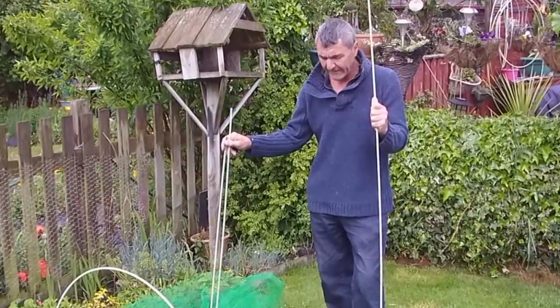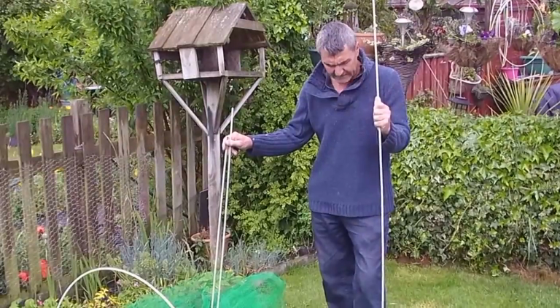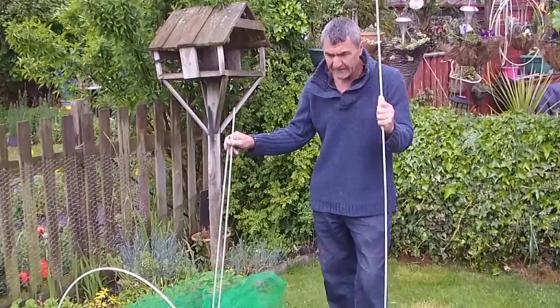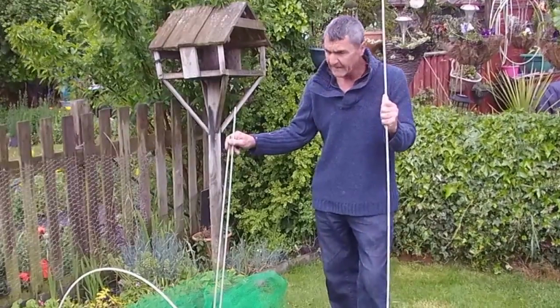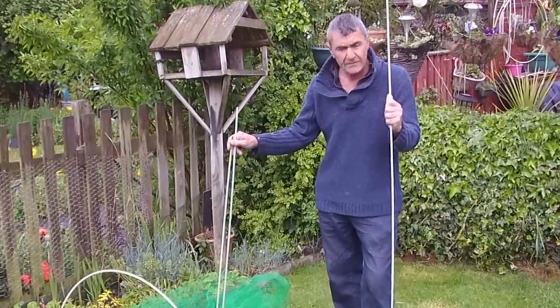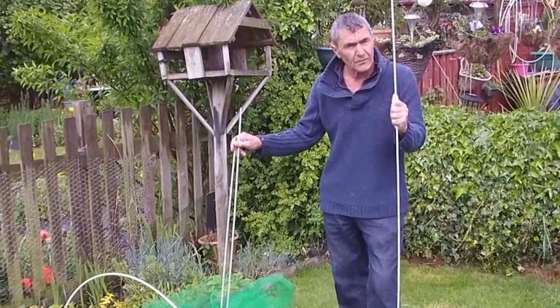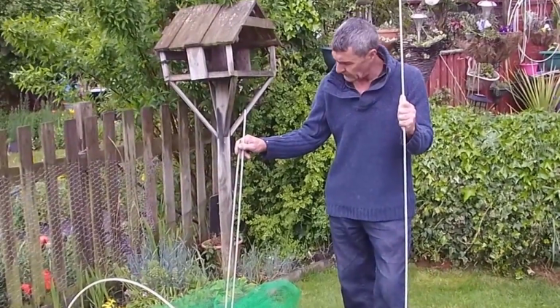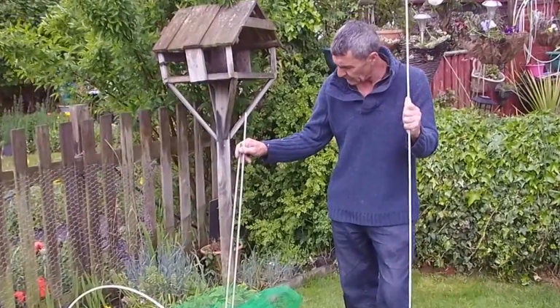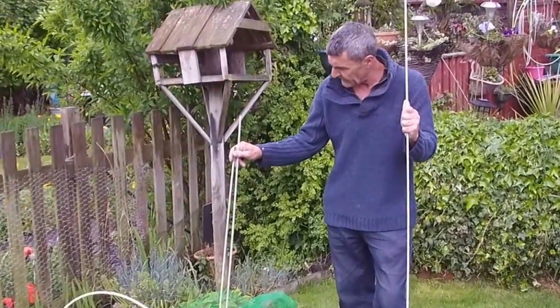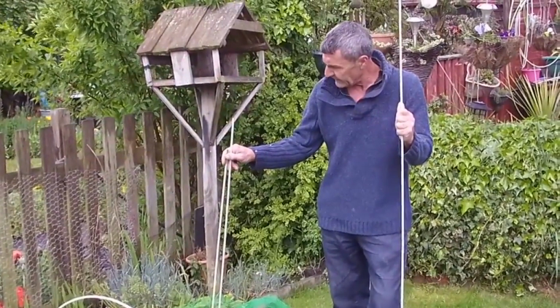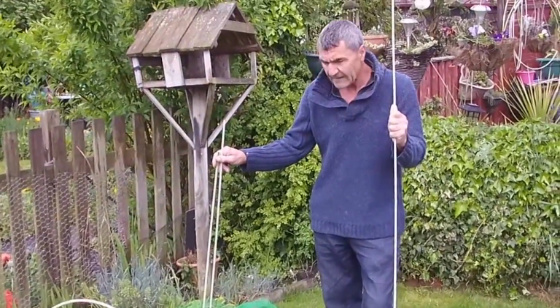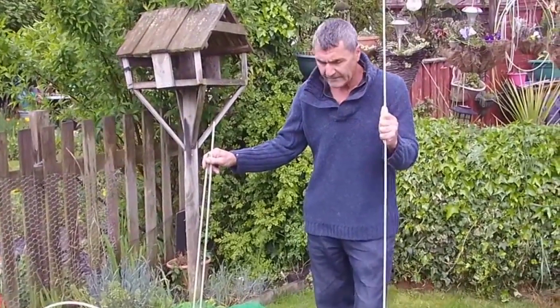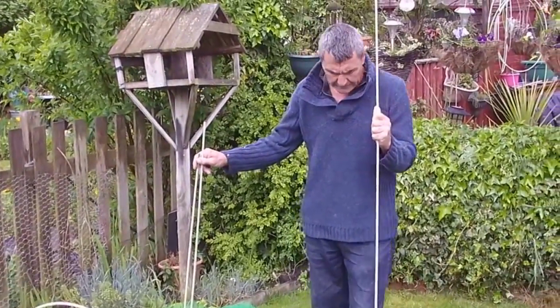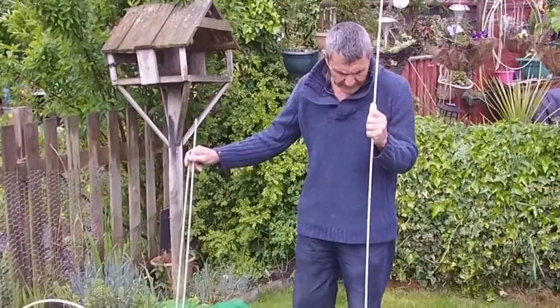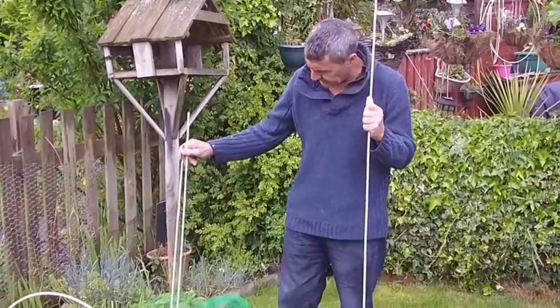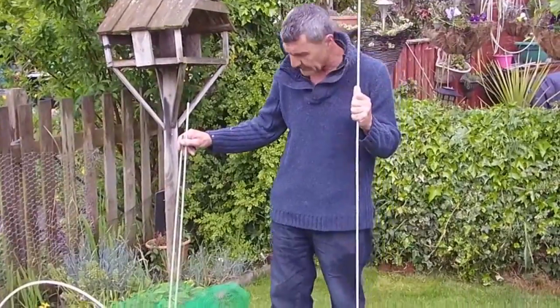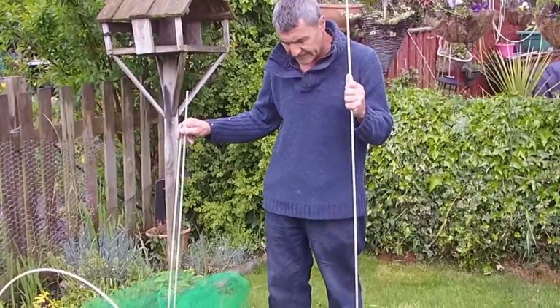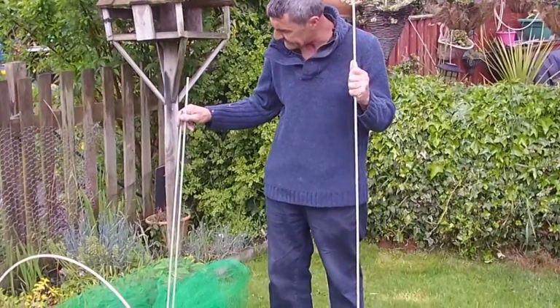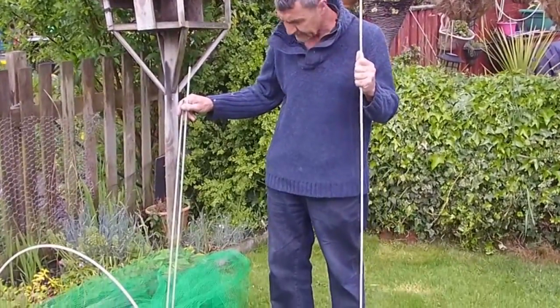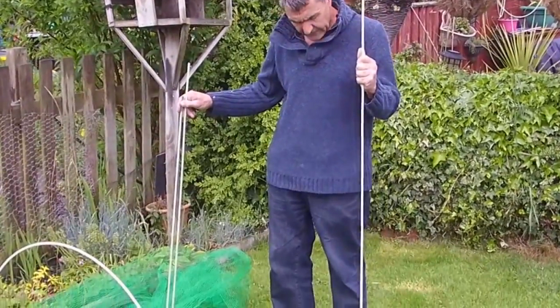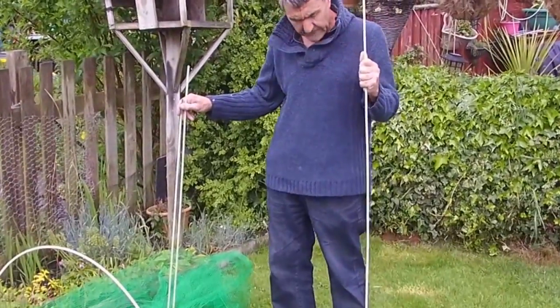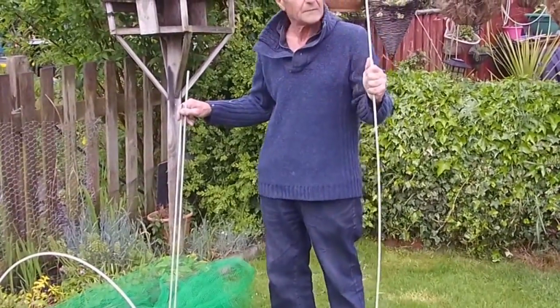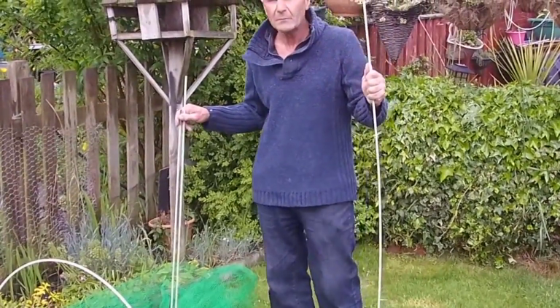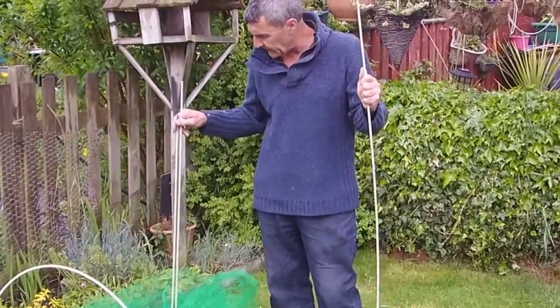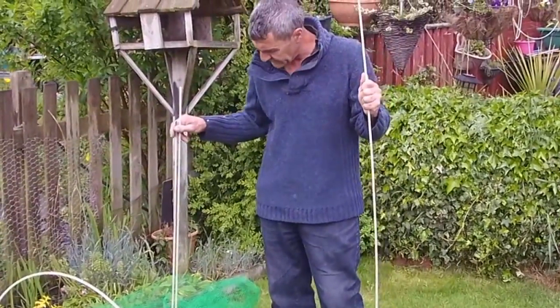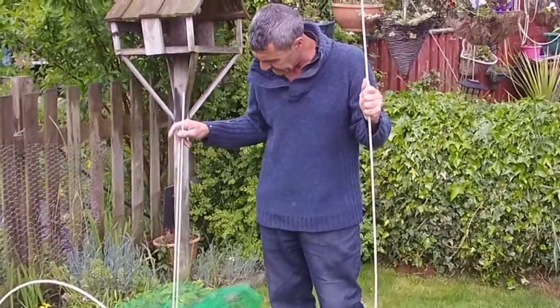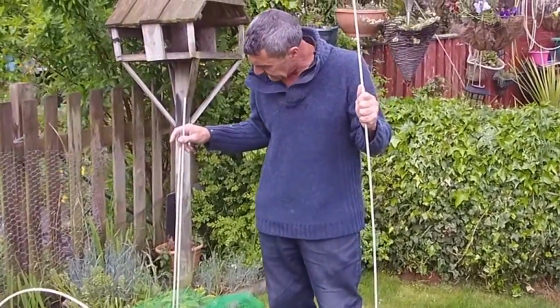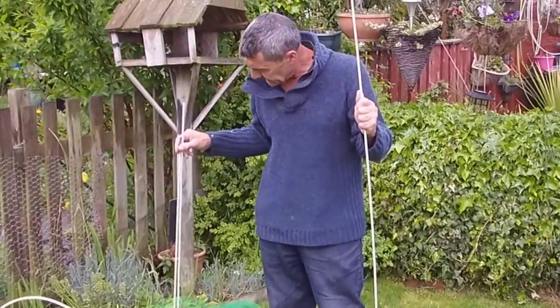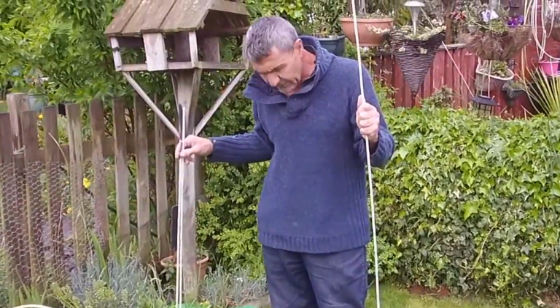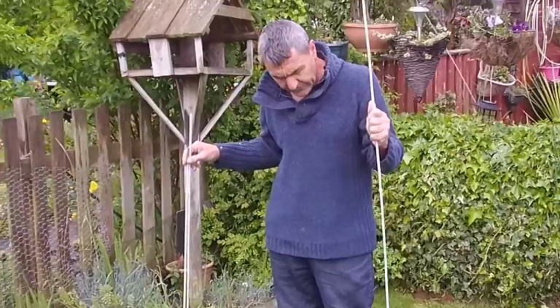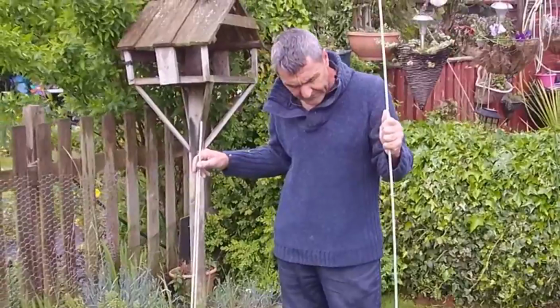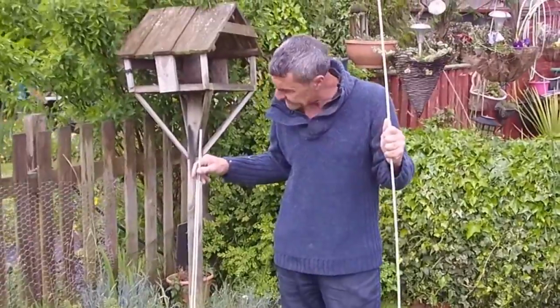Hi there, today I'd like to show you how to put up the large flexible garden cloche from Easy Nets. Depending on where you bought the cloche, you'll have two different sizes.